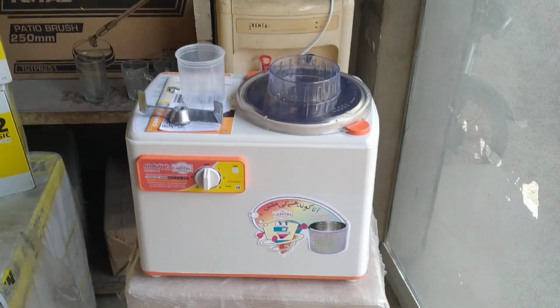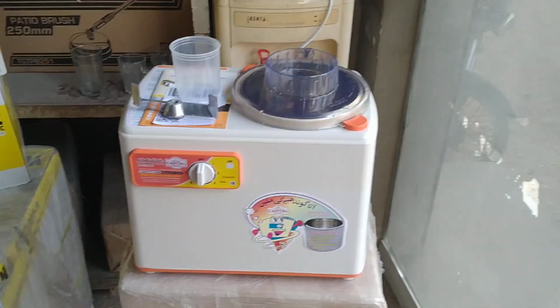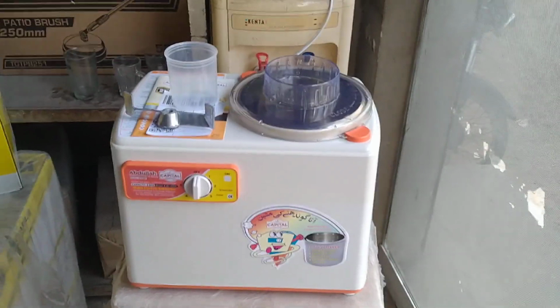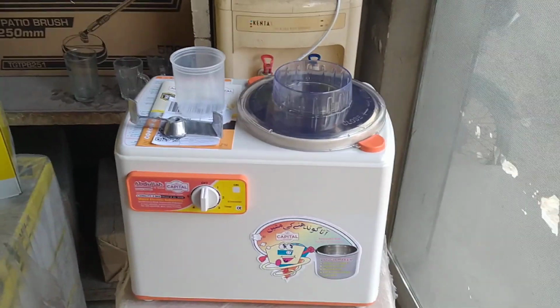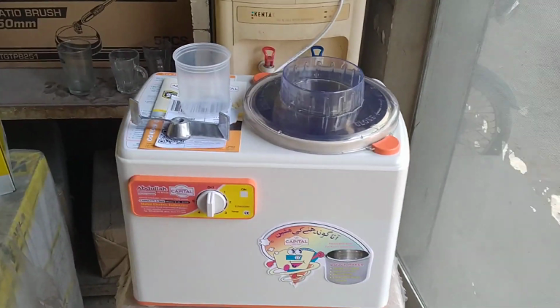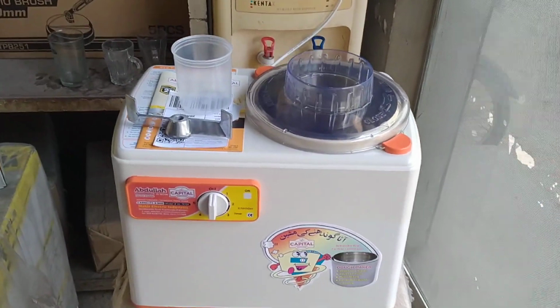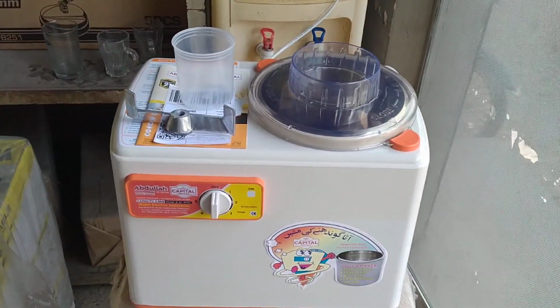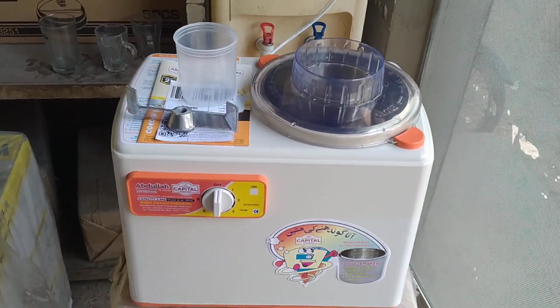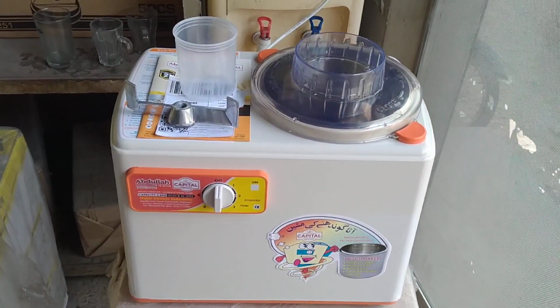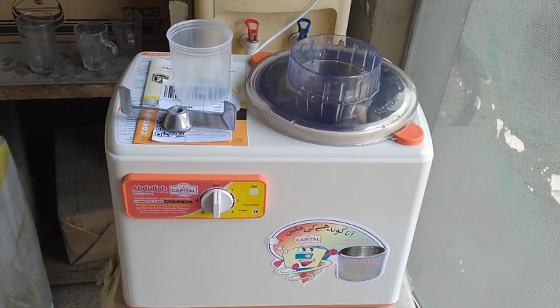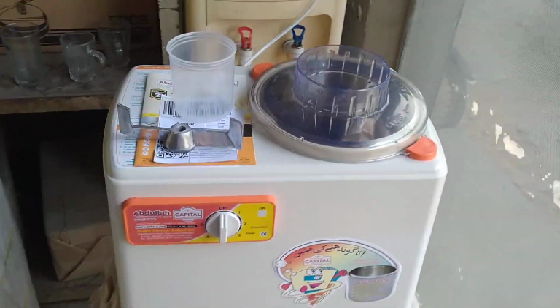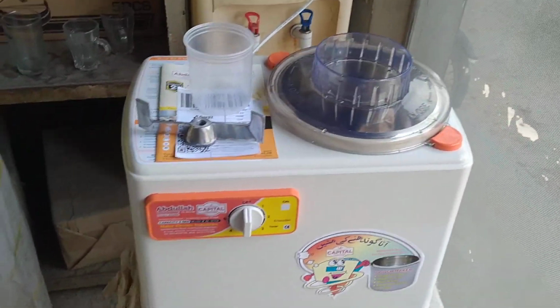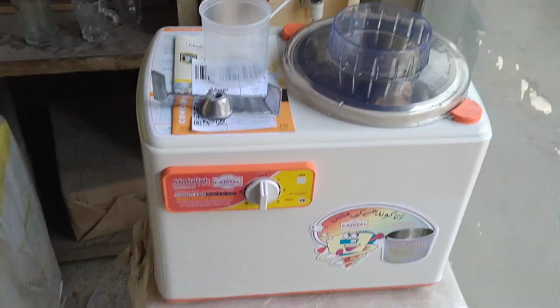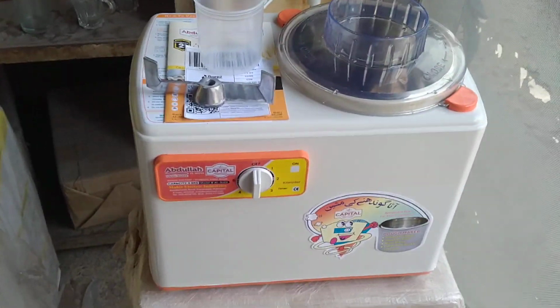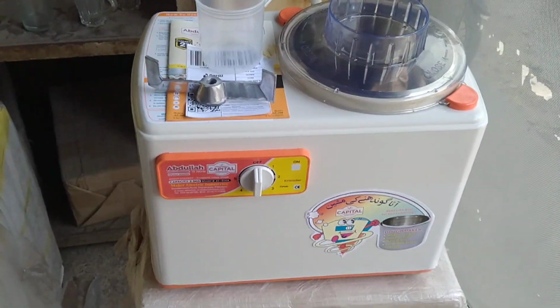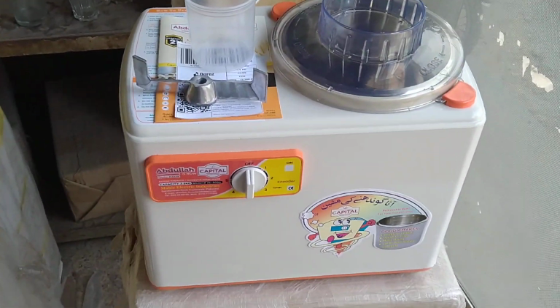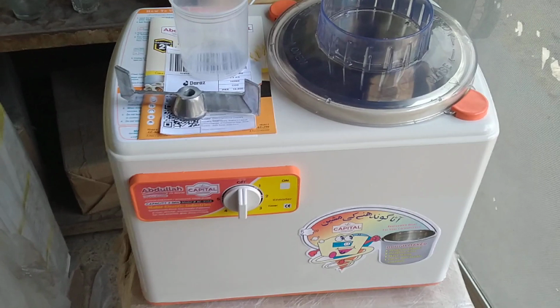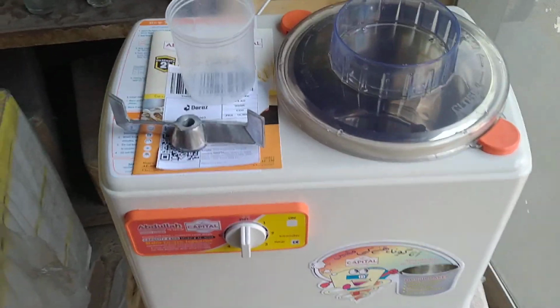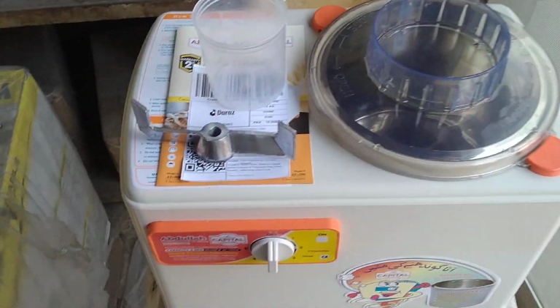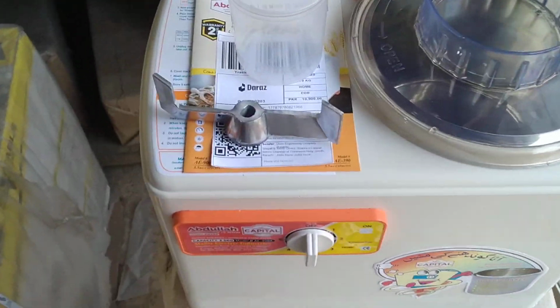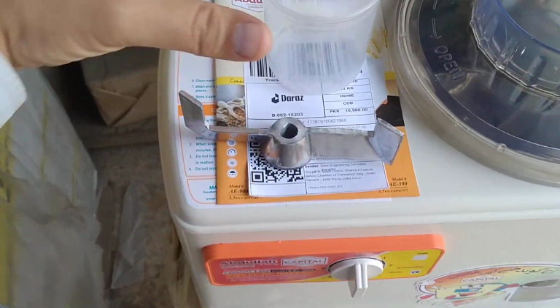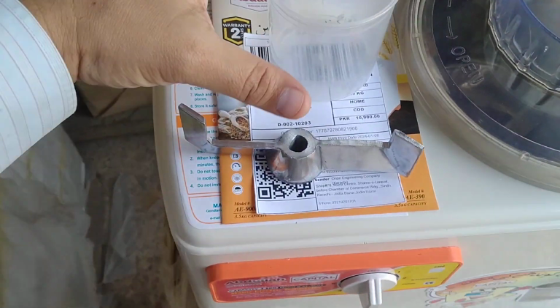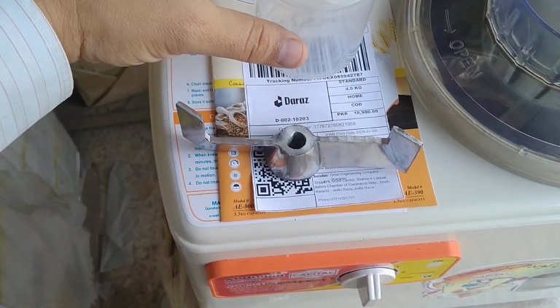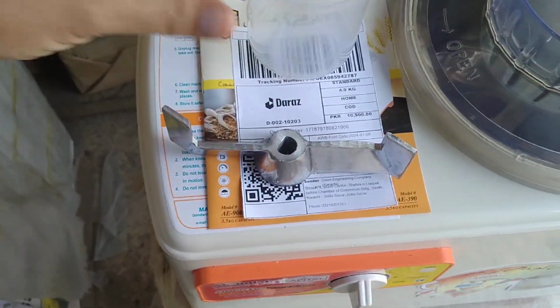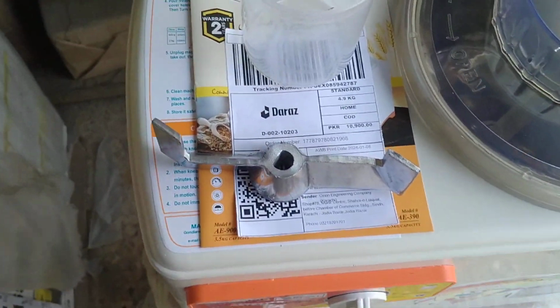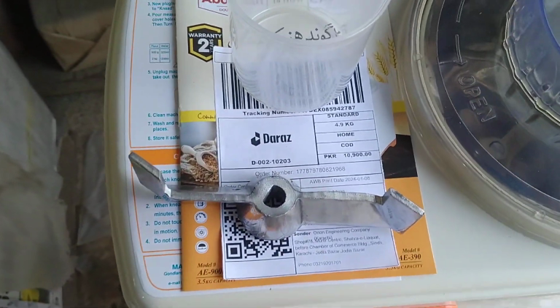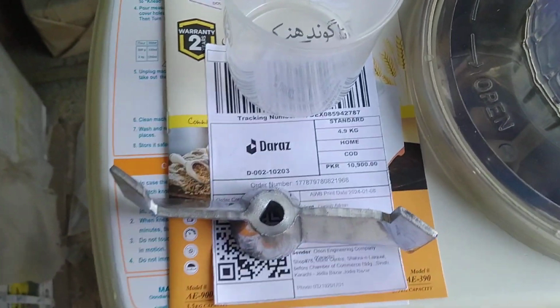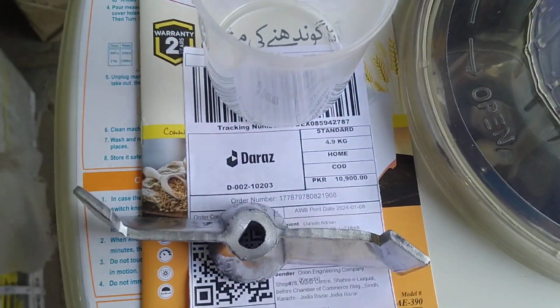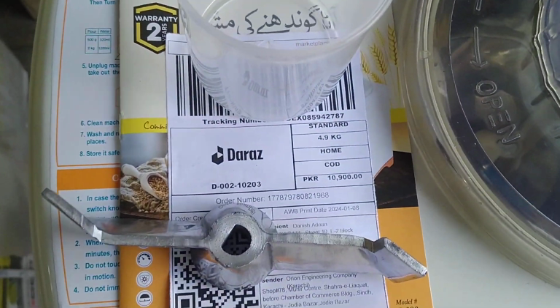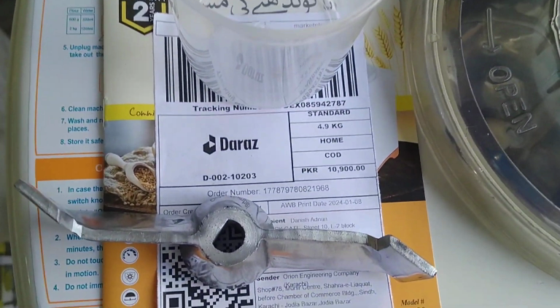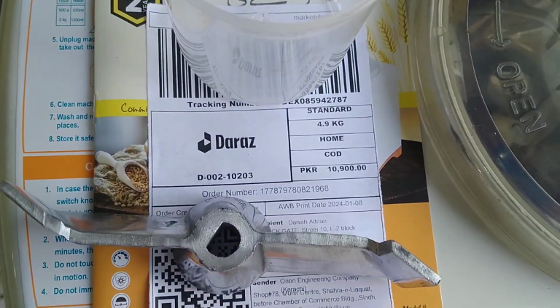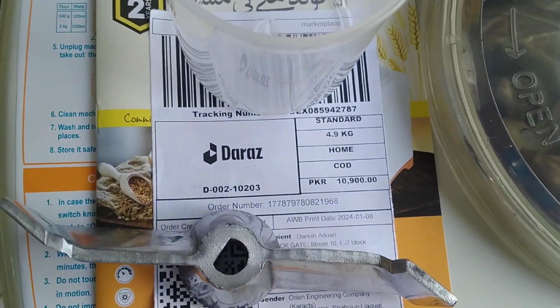Pakistan's best dough kneading machine — Abdullah dough kneading machine of 3.5 kg capacity — being checked for the RAS order on 8th January 2024. This is the shipping label.